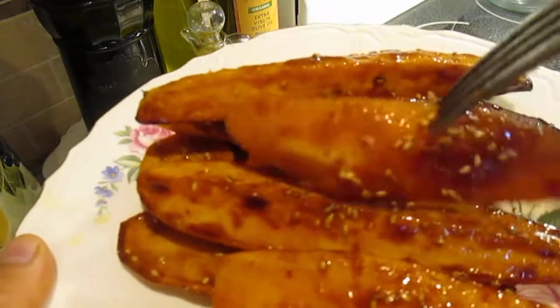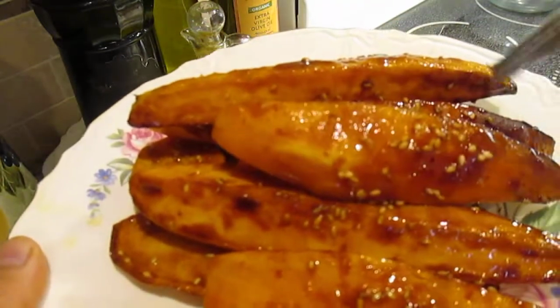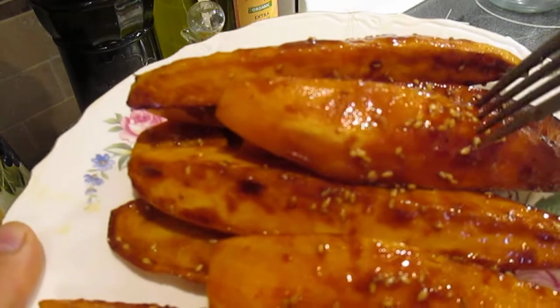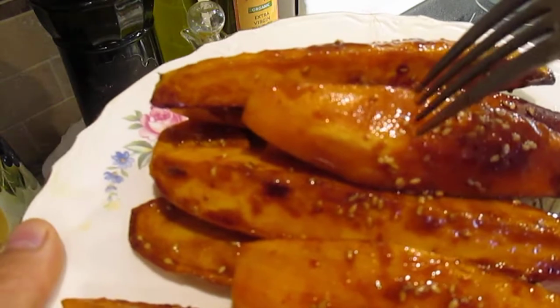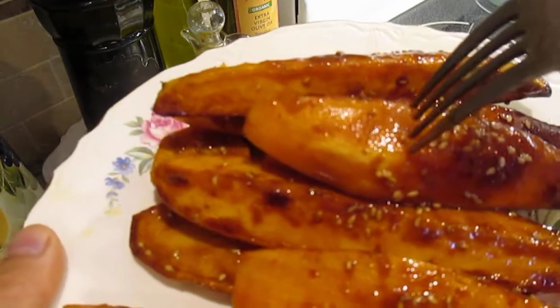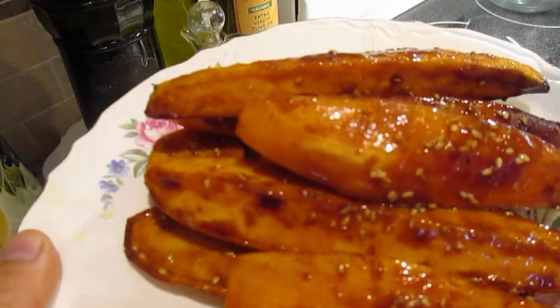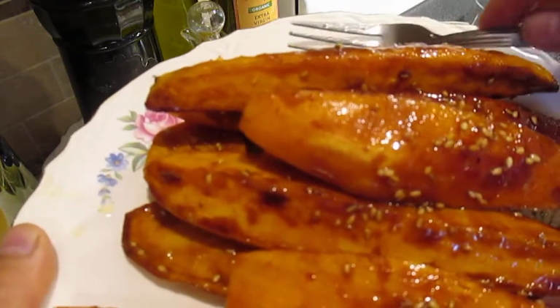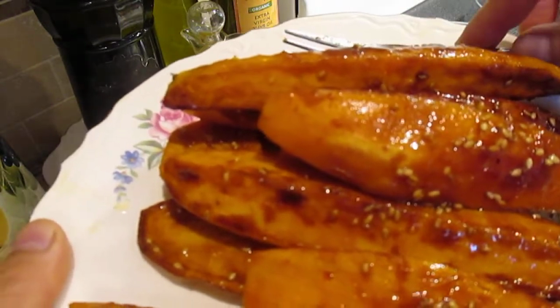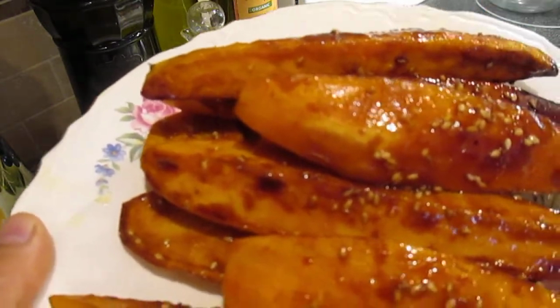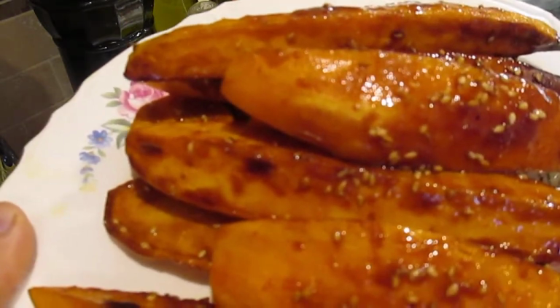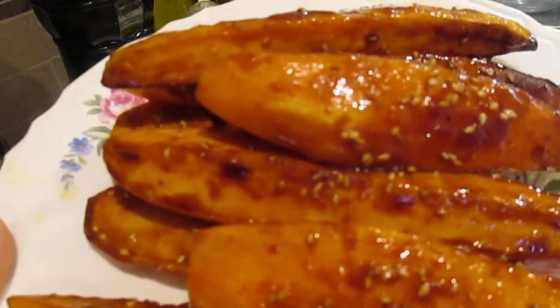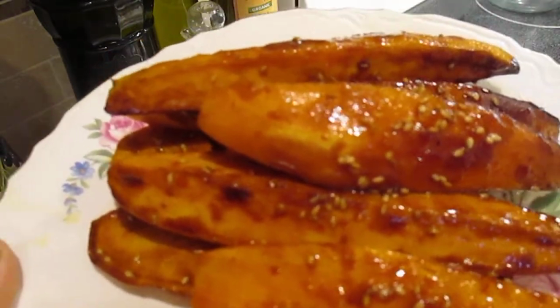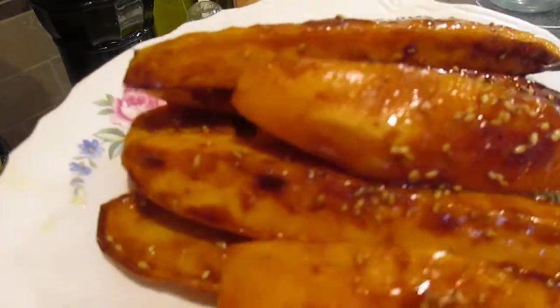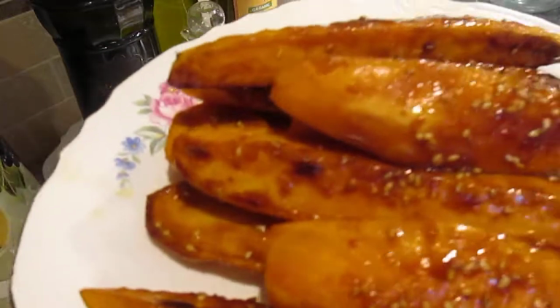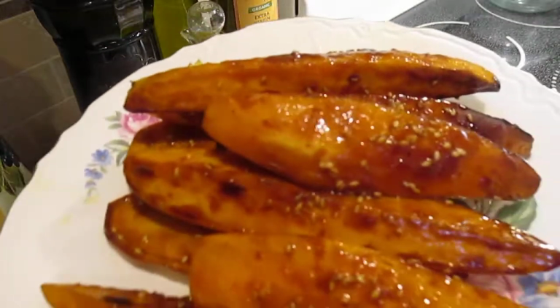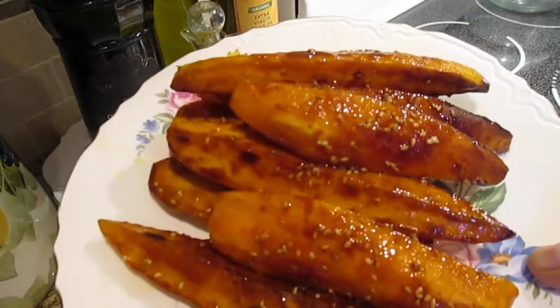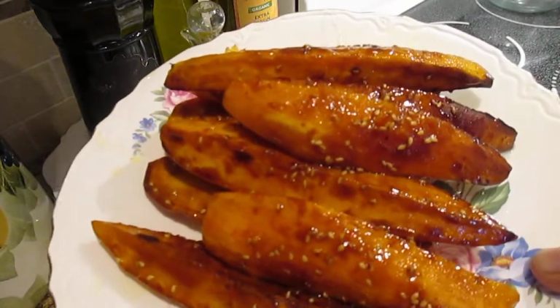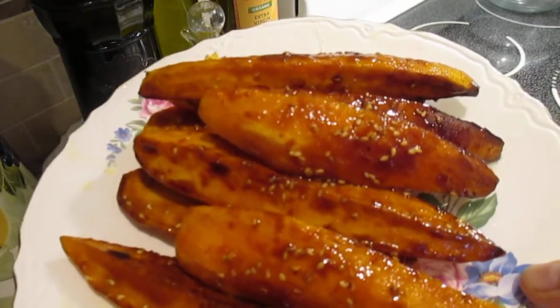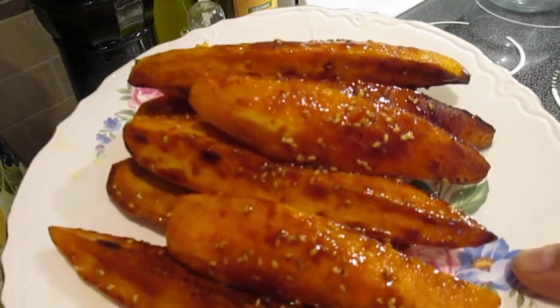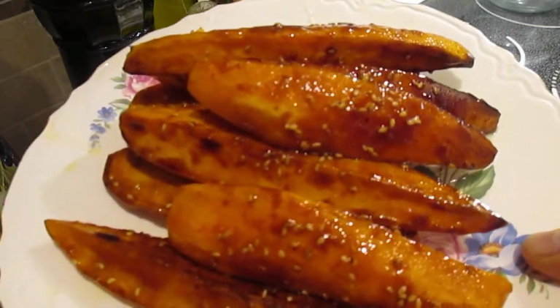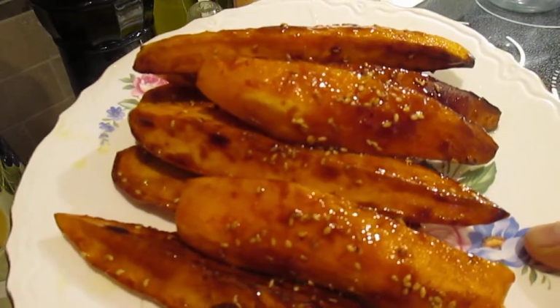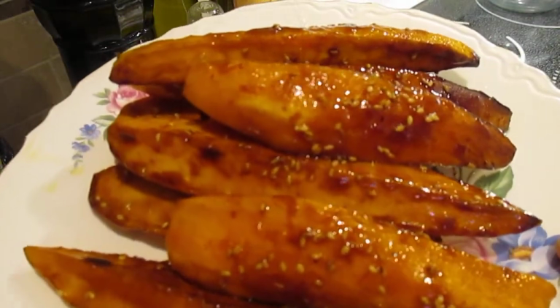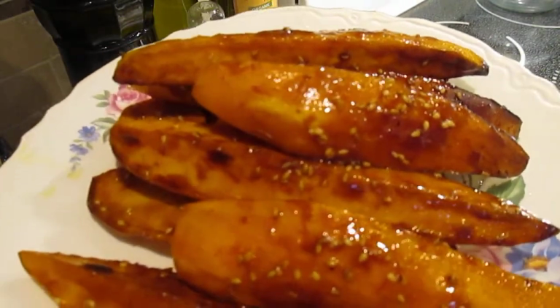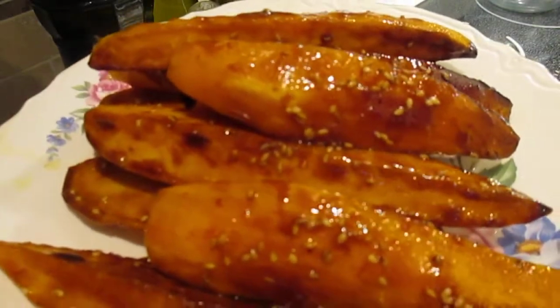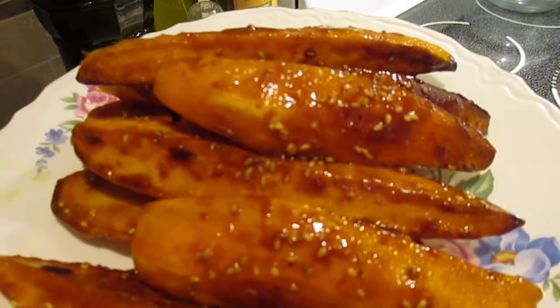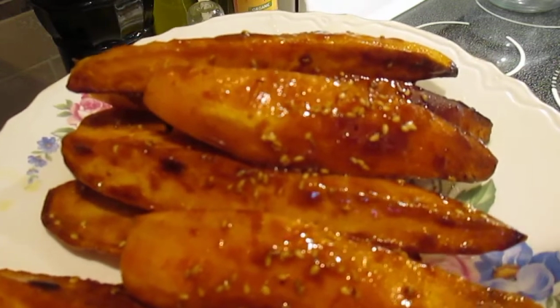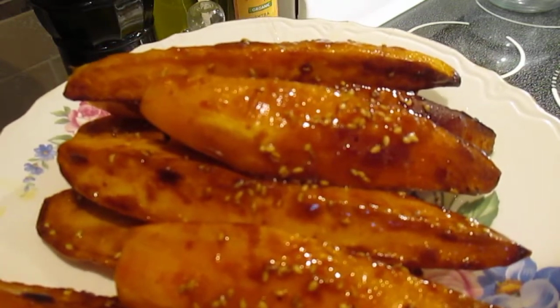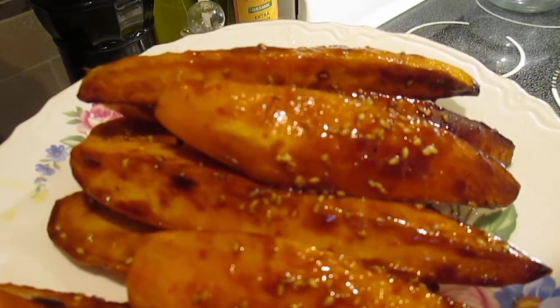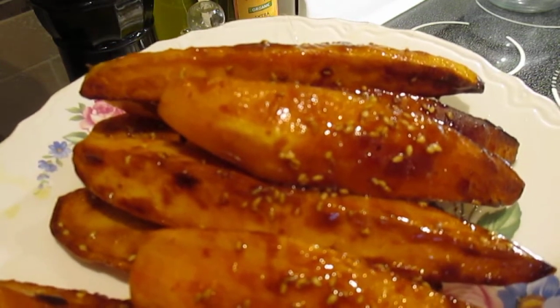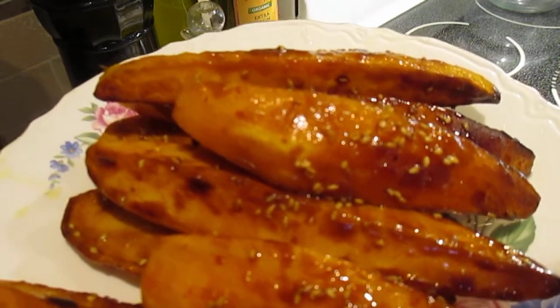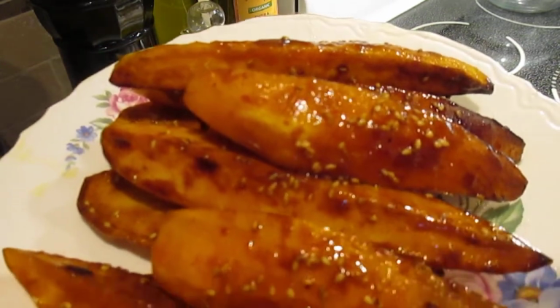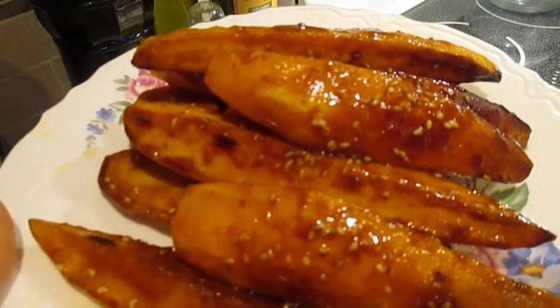It's sweet, it's soft, really good! Just wait for it to cool down and then you can eat. Okay — let's cheers, eat! Thank you guys, God bless you all — bye bye!